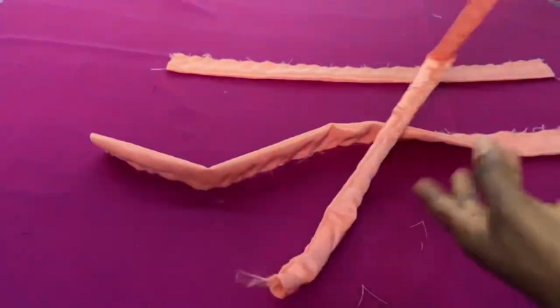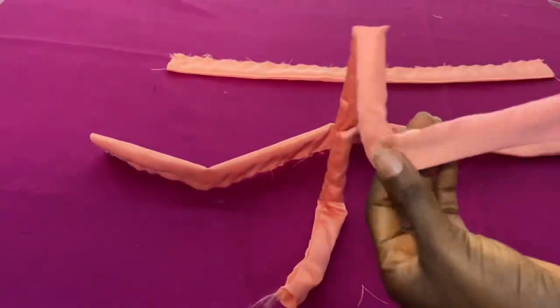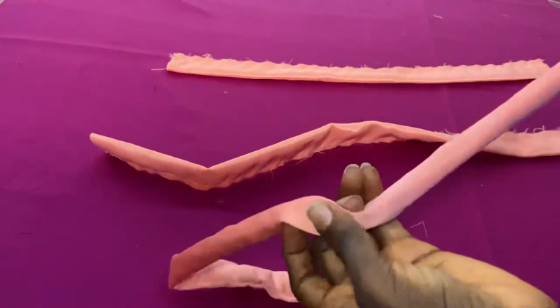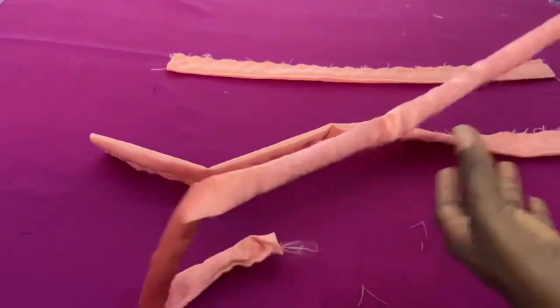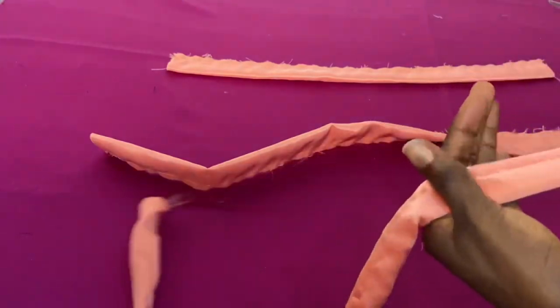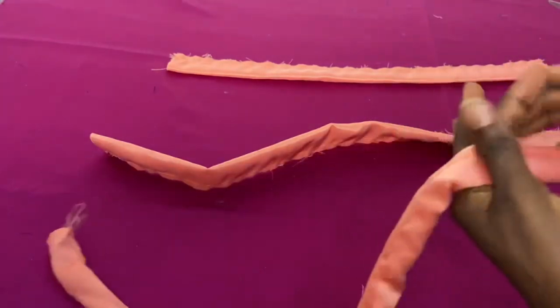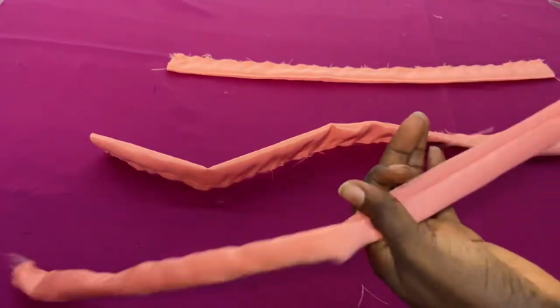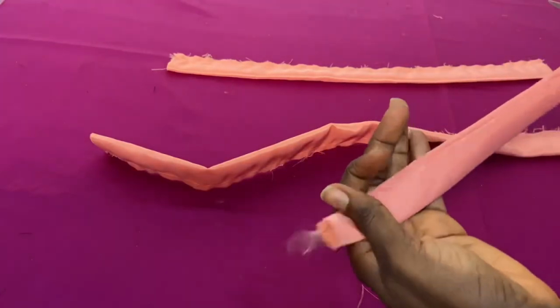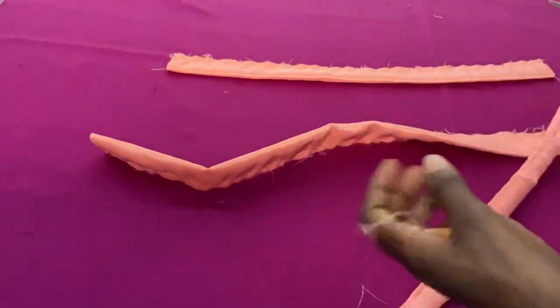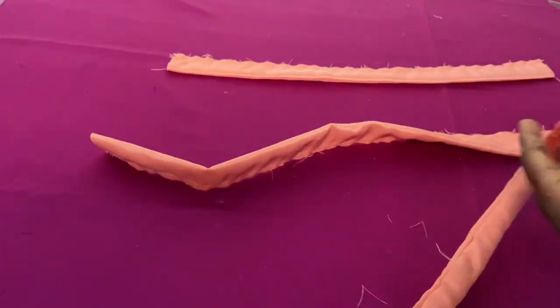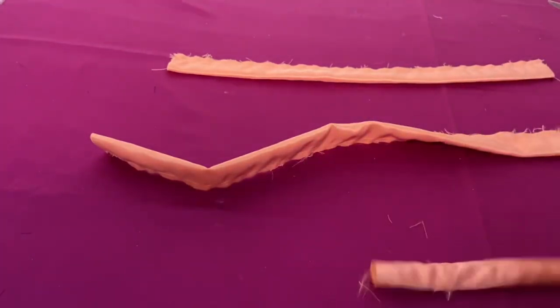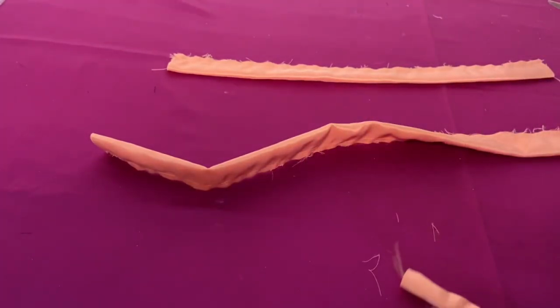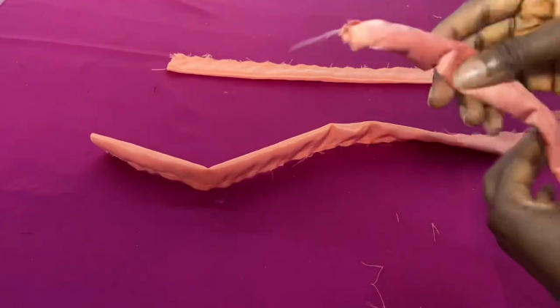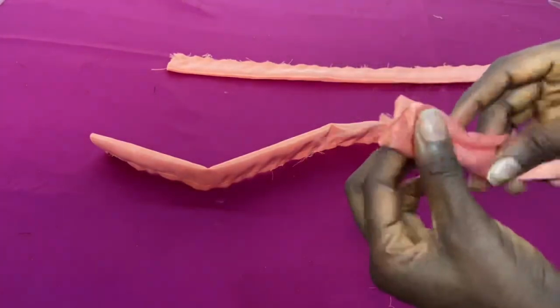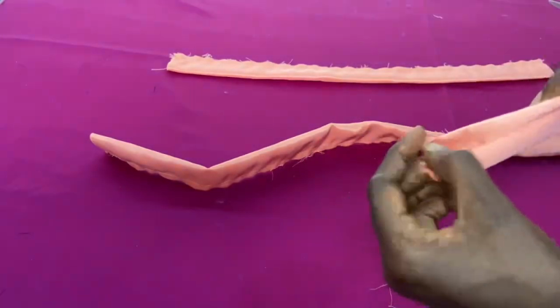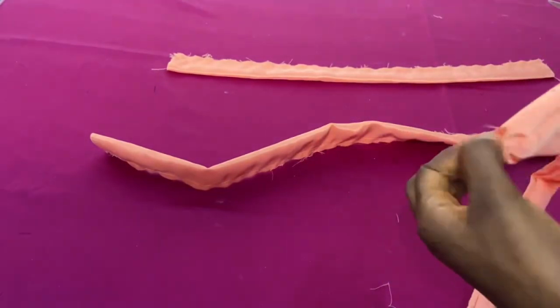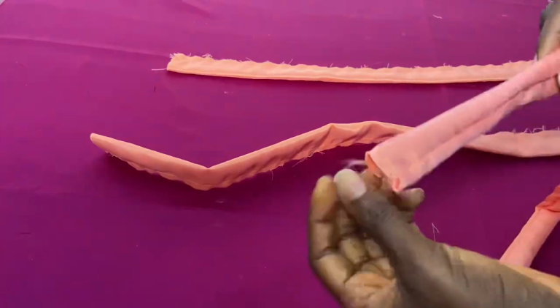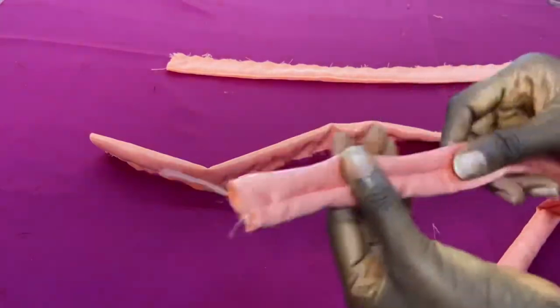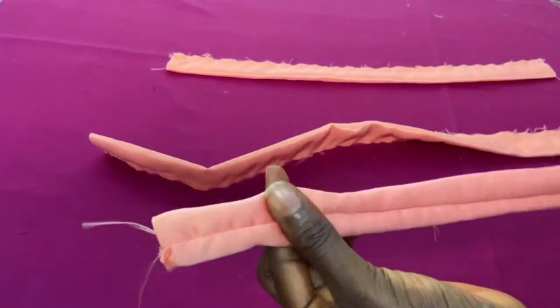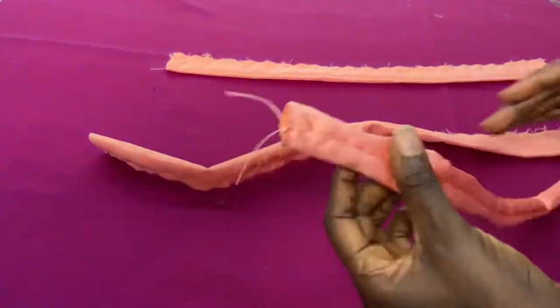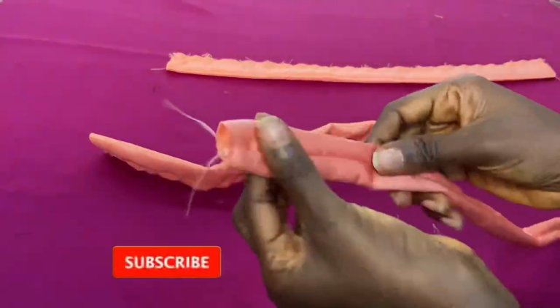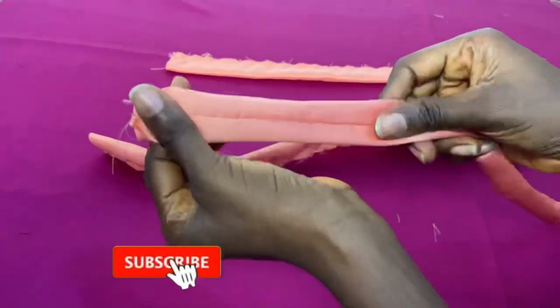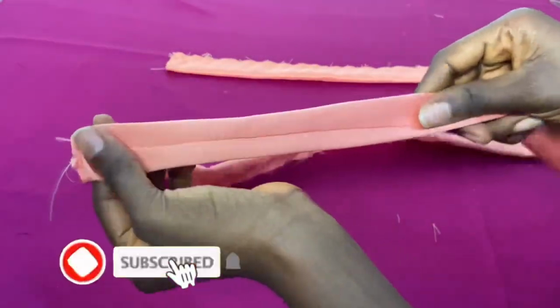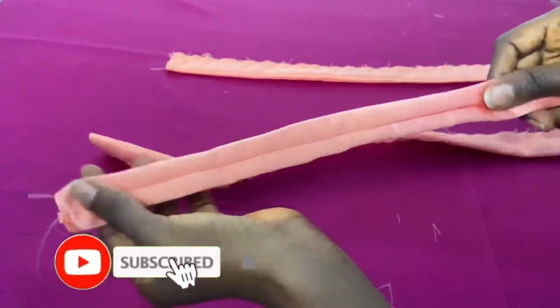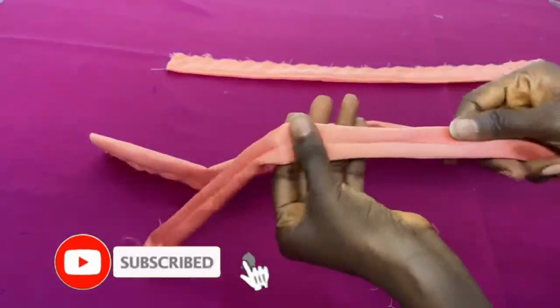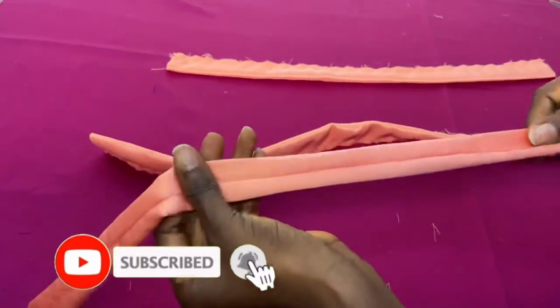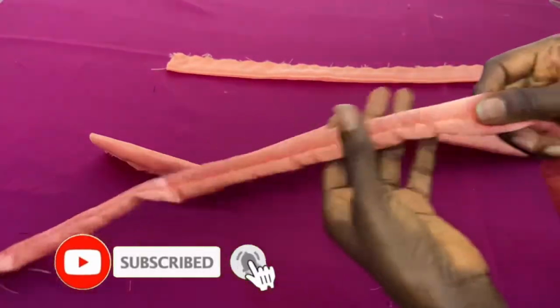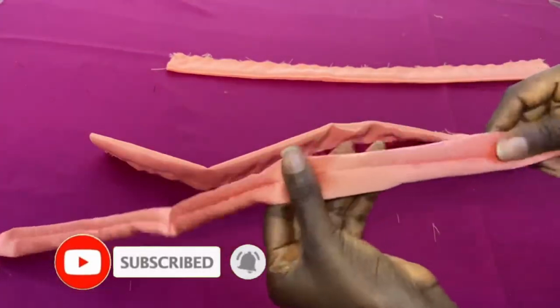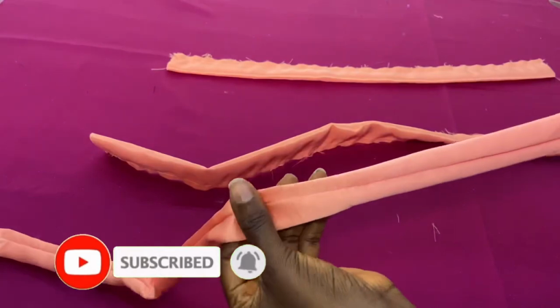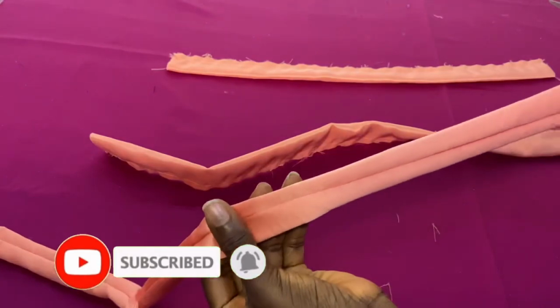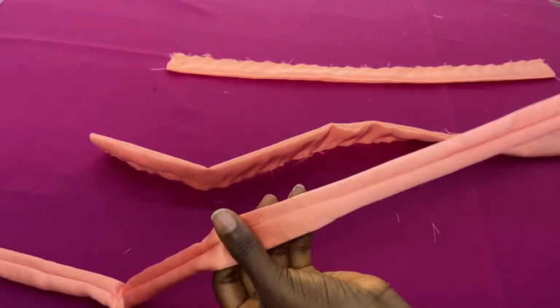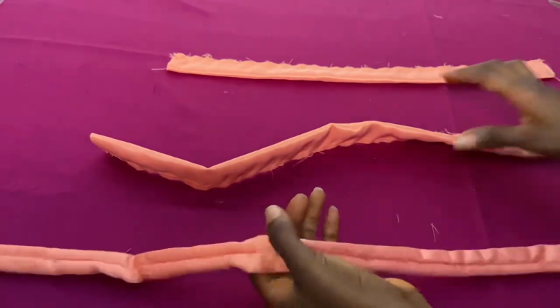Now we can take it to the pressing board and use your iron to press it down so that it looks neat.